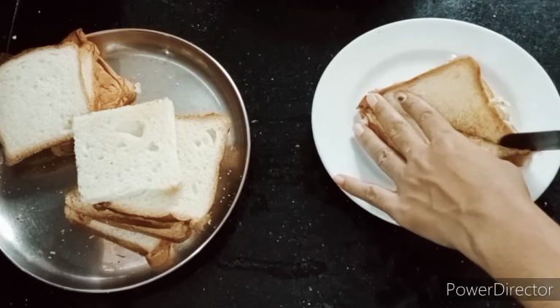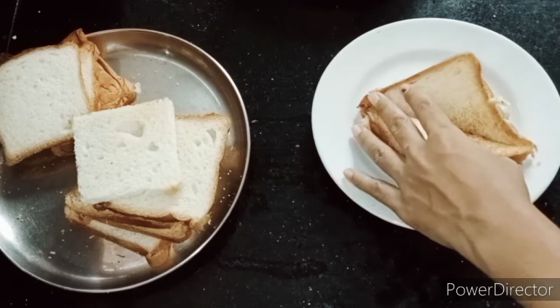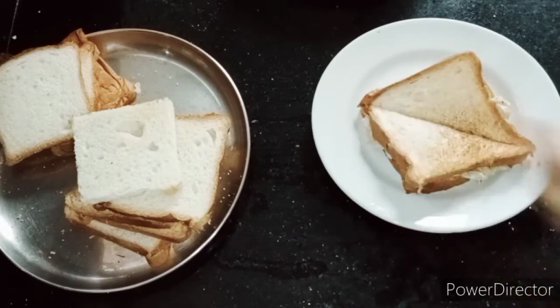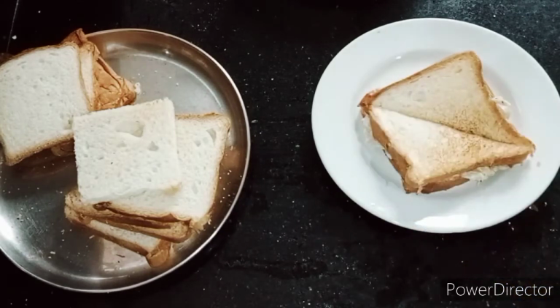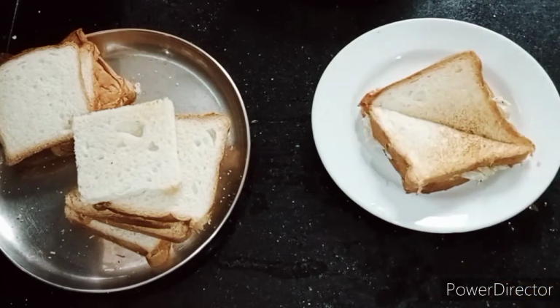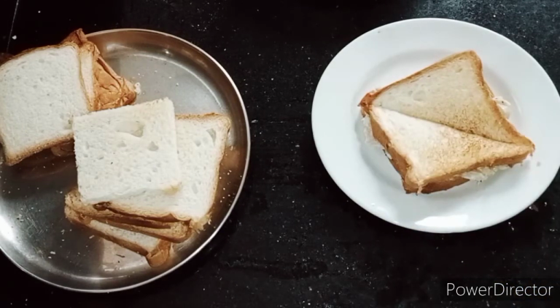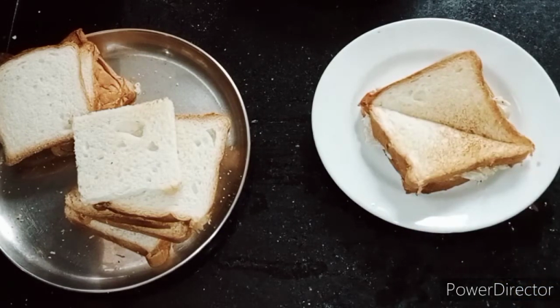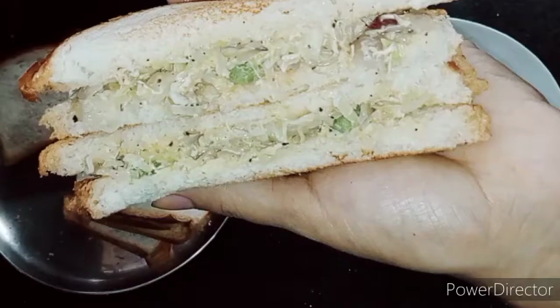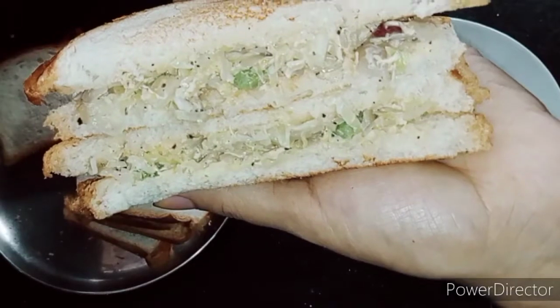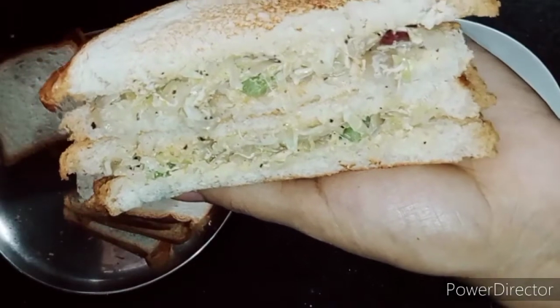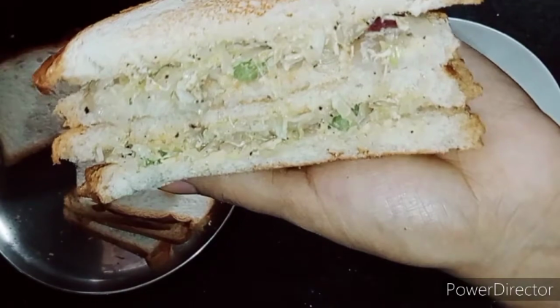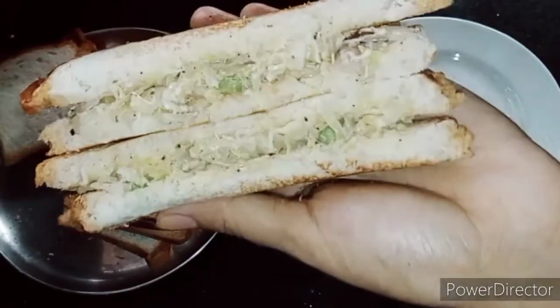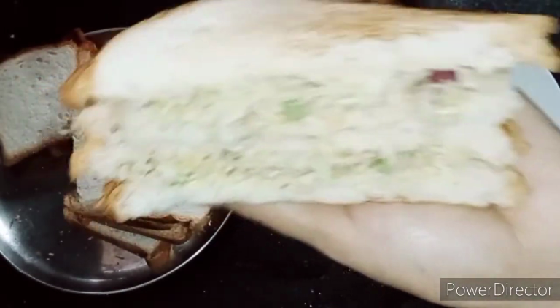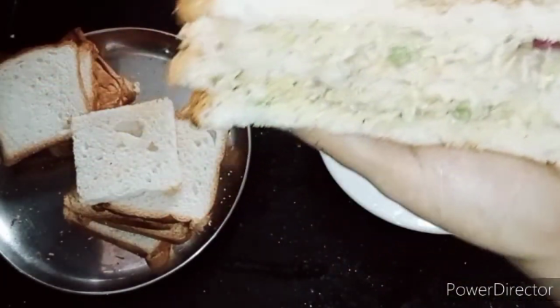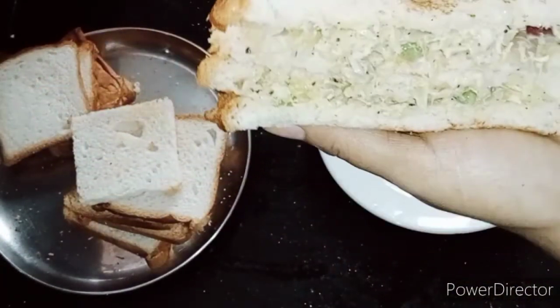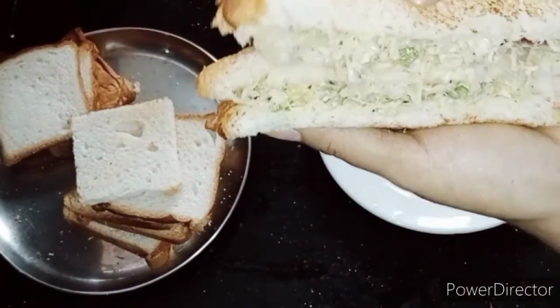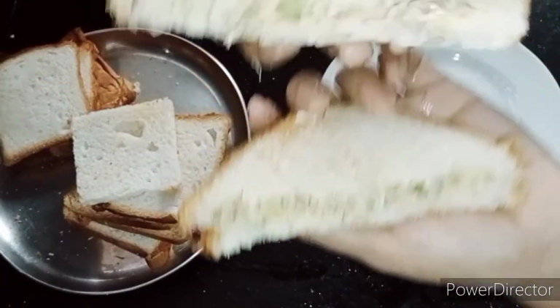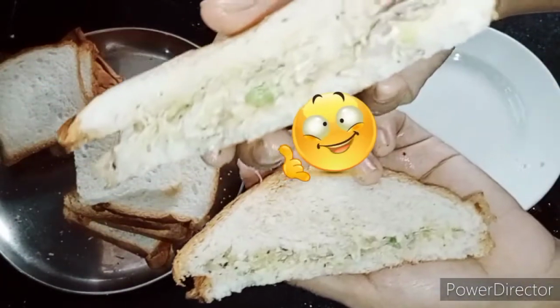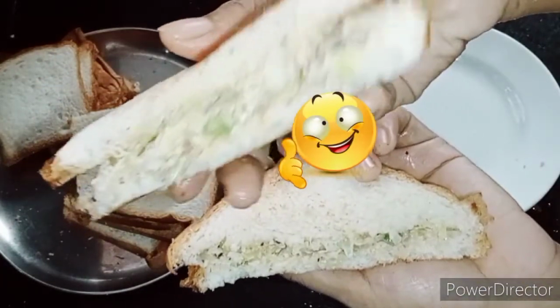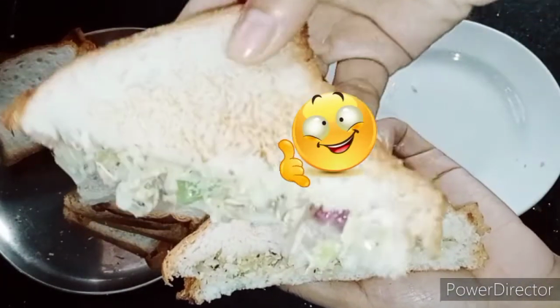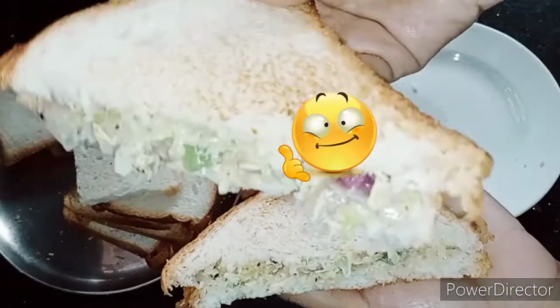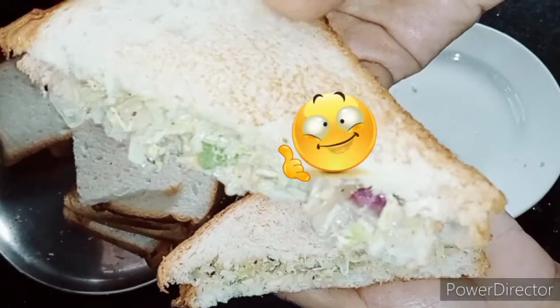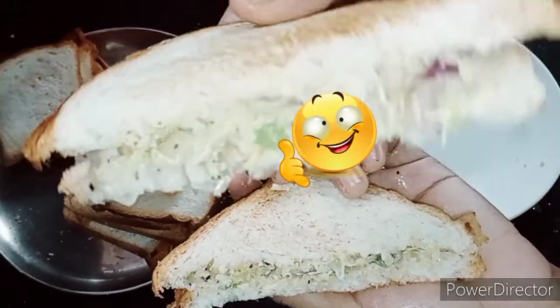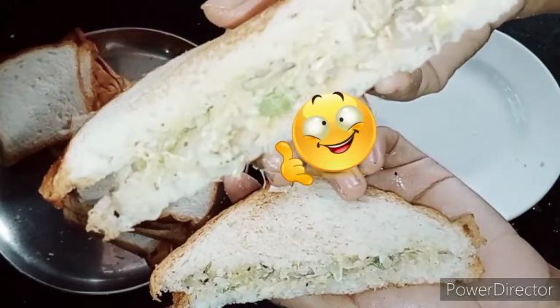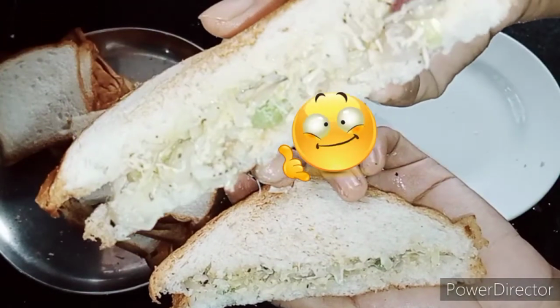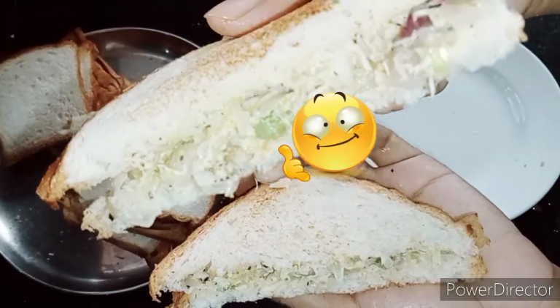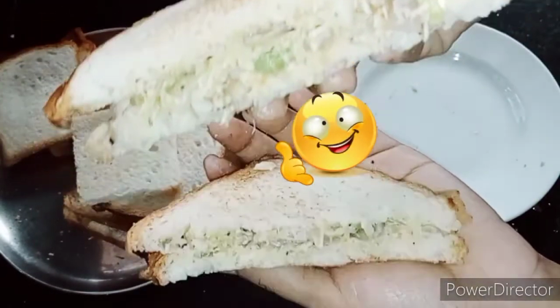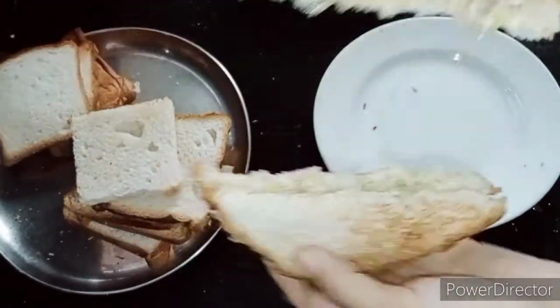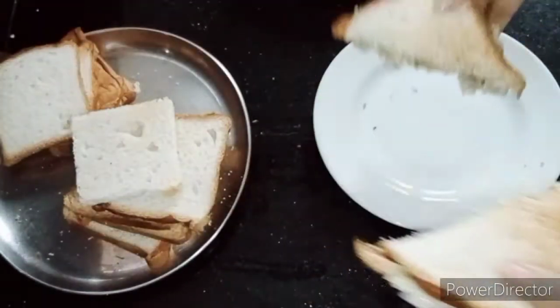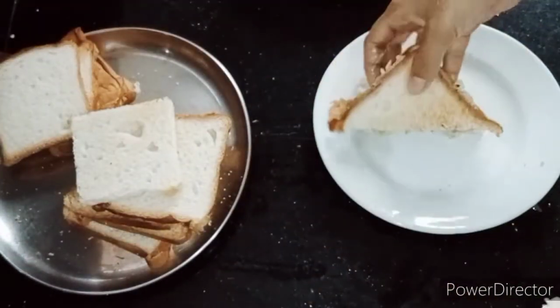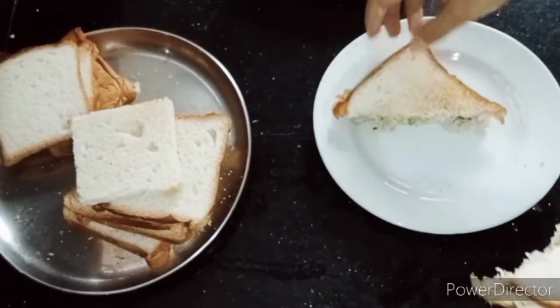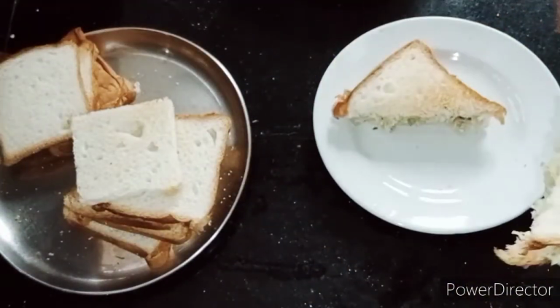It has a nice taste. This filling has a nice taste. If you are watching this video, please like and comment. Thank you for watching. Bye!